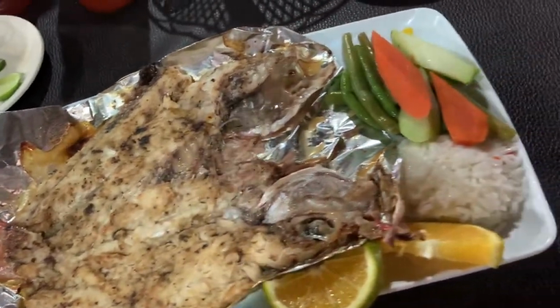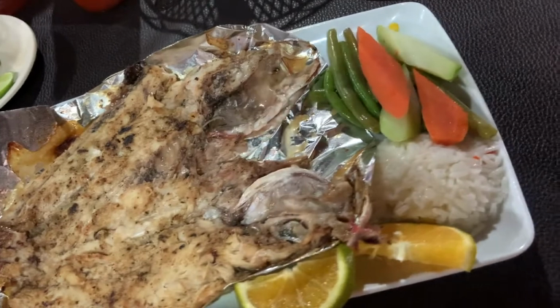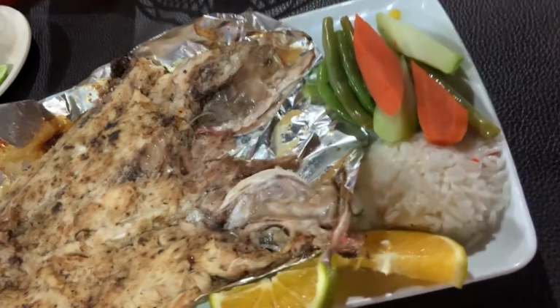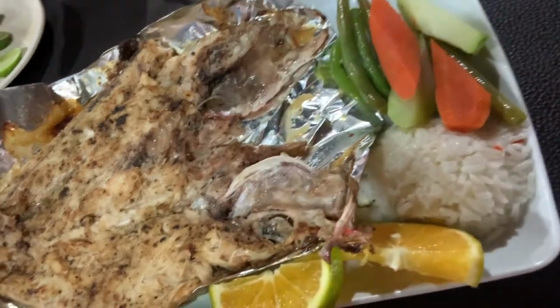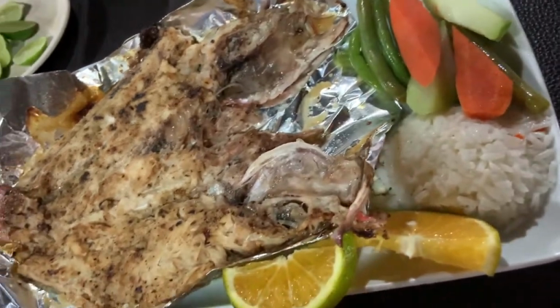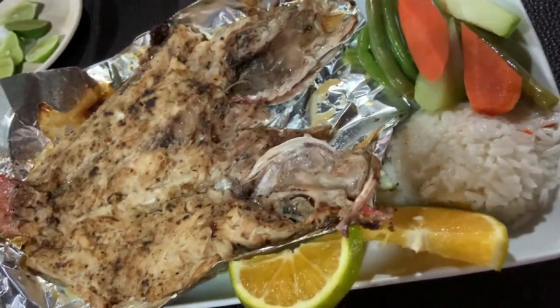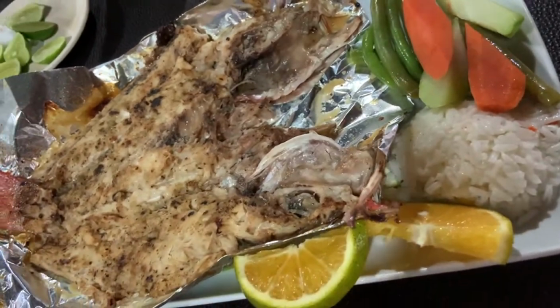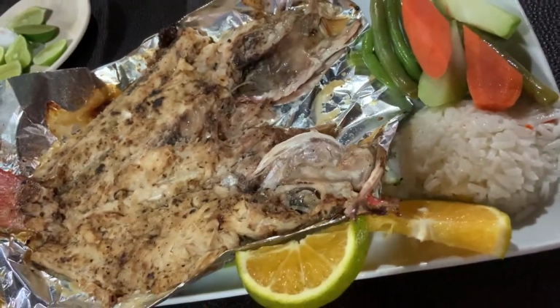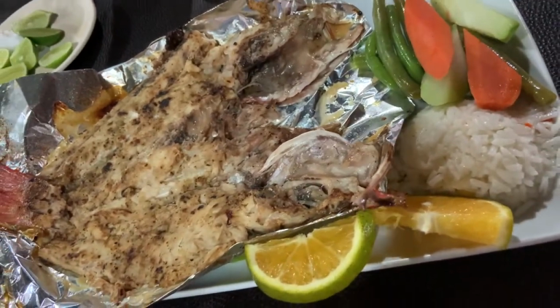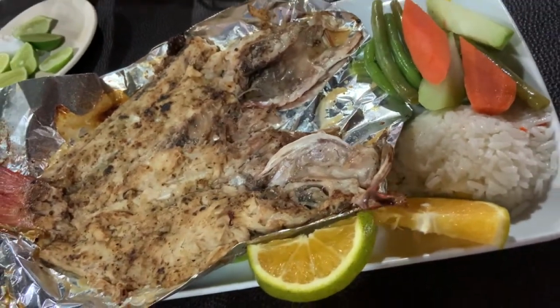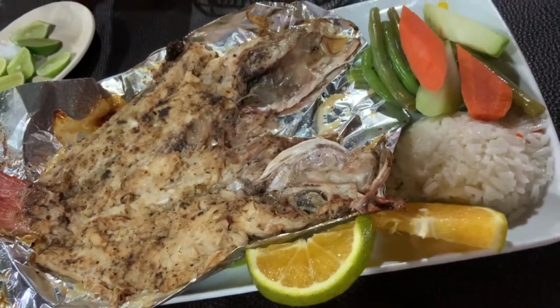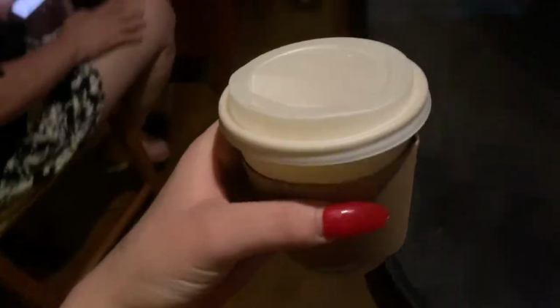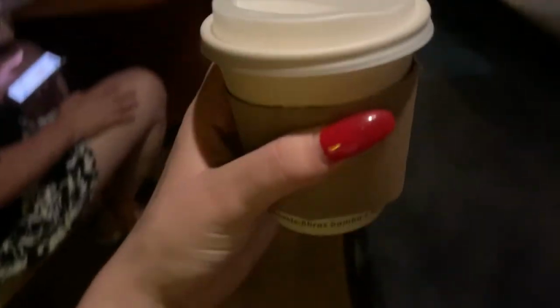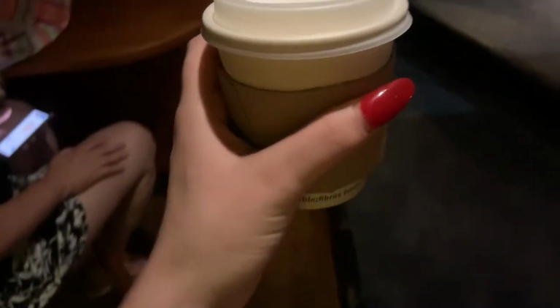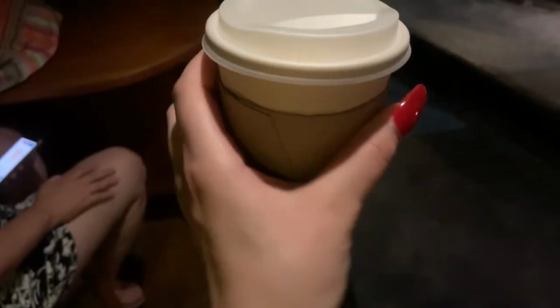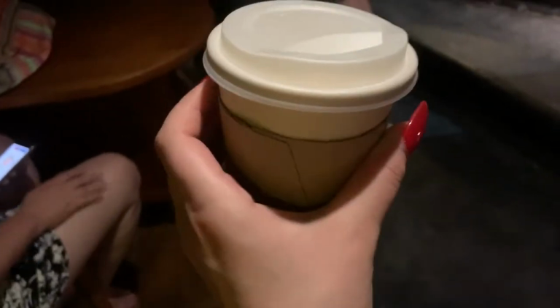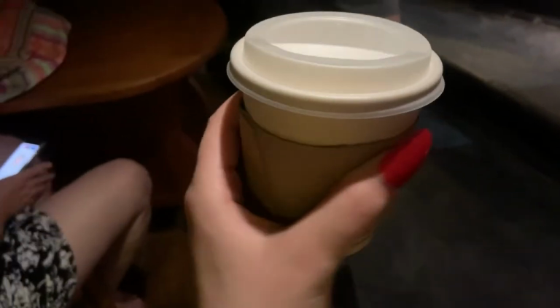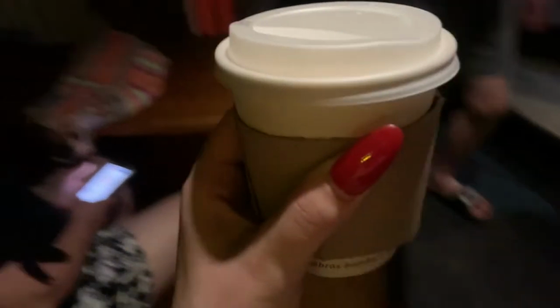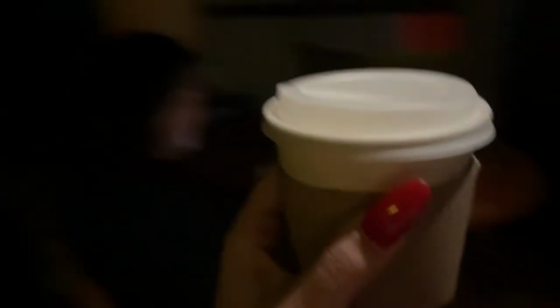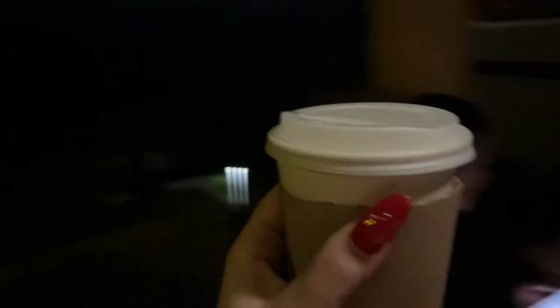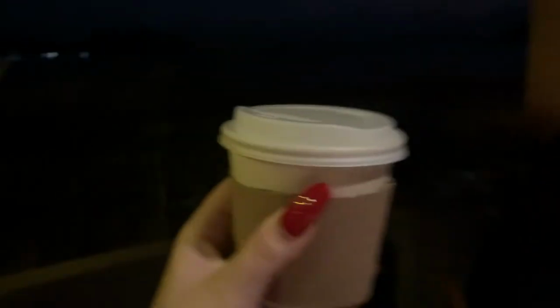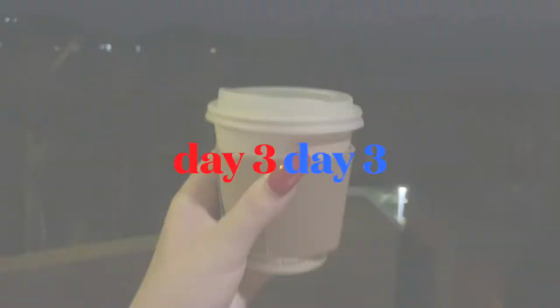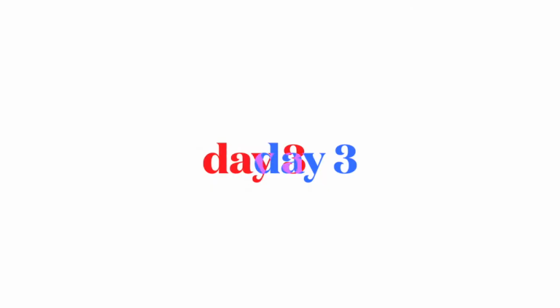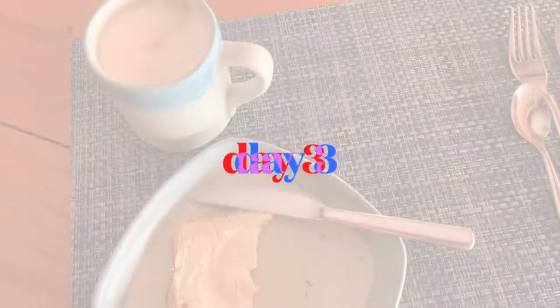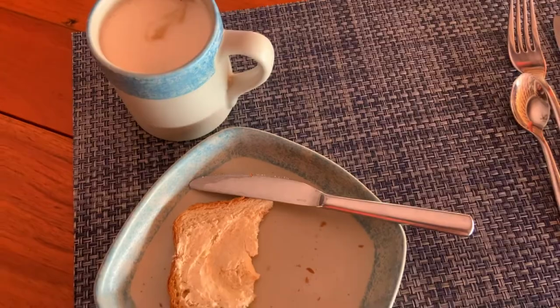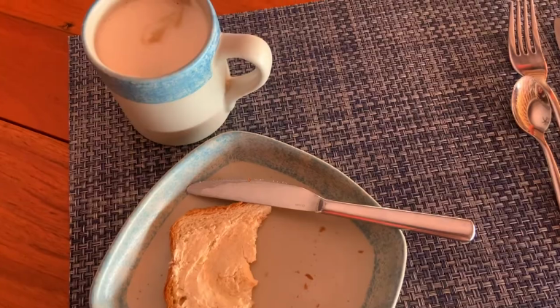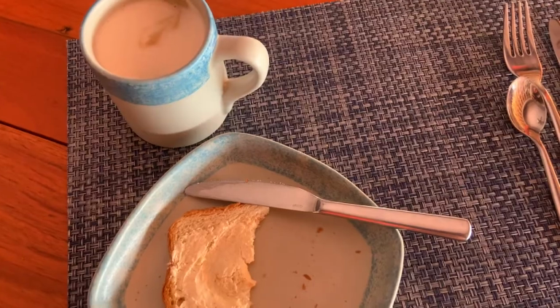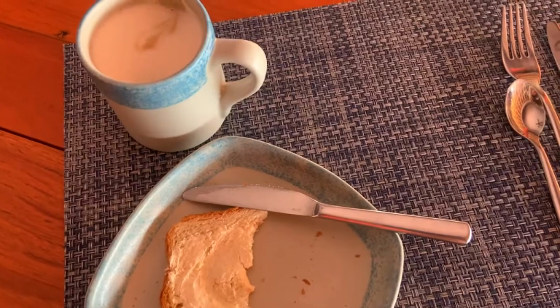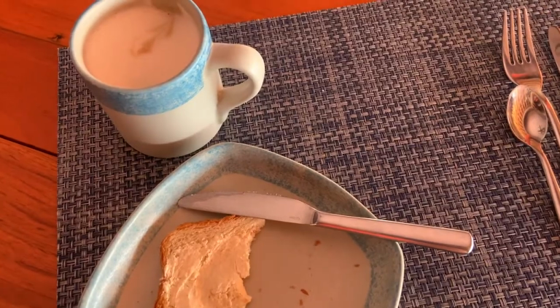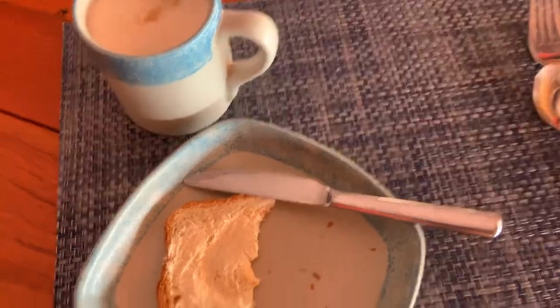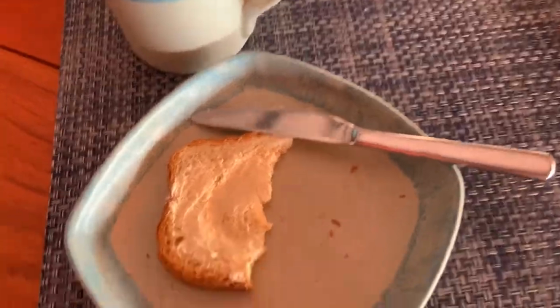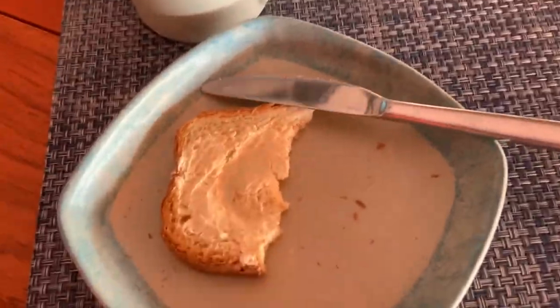Then I got a mojara frita, which is one of my favorite things to eat — it's basically just a fried fish, and I think it's a red snapper. Then I ended the night with coffee, as usual.